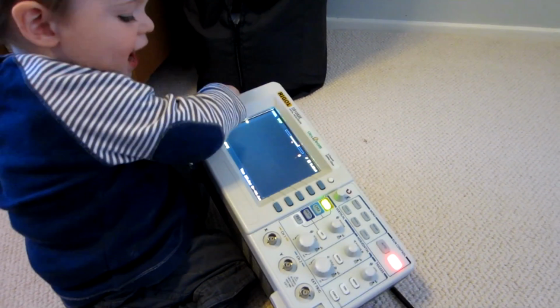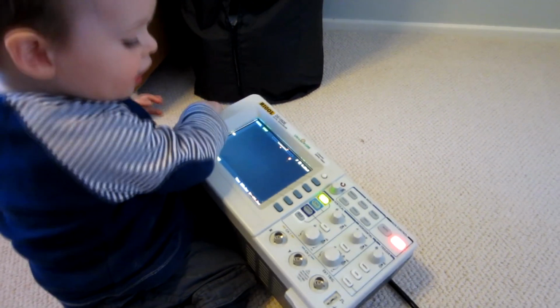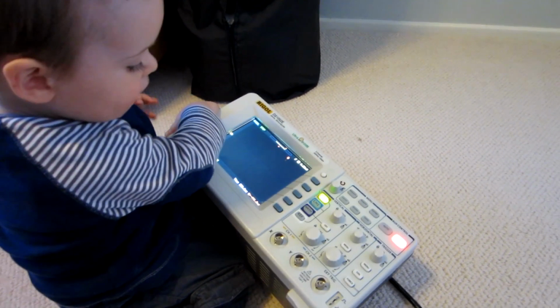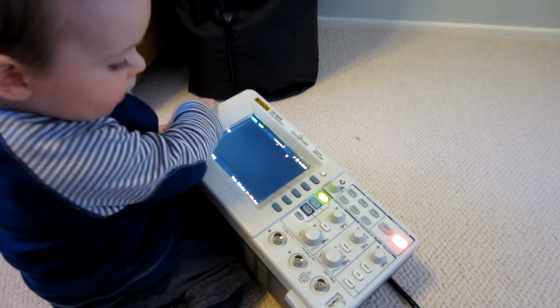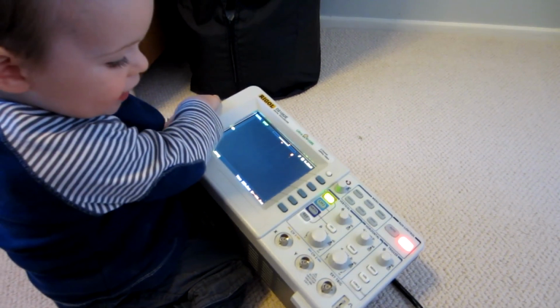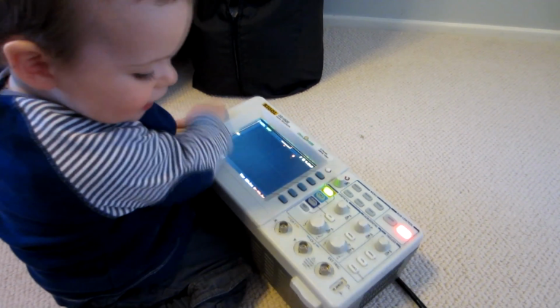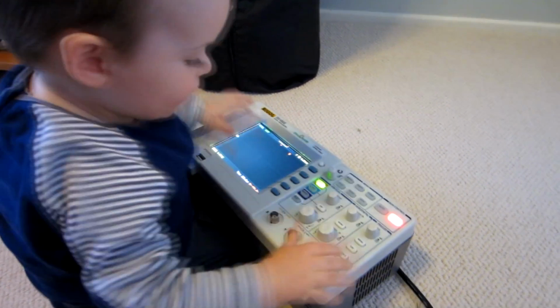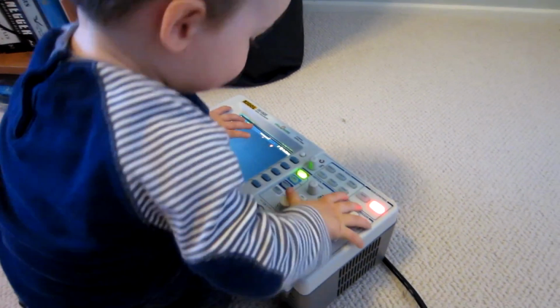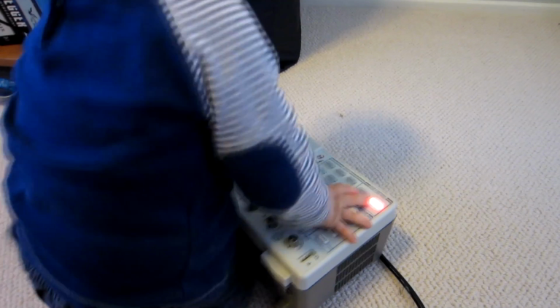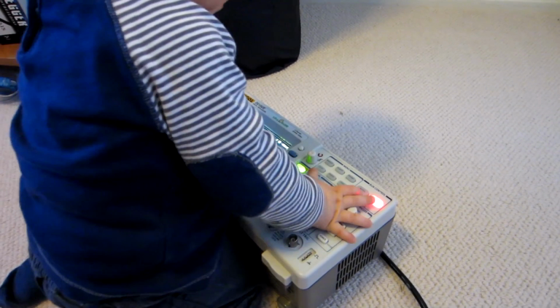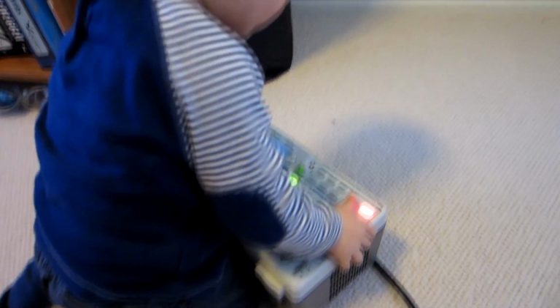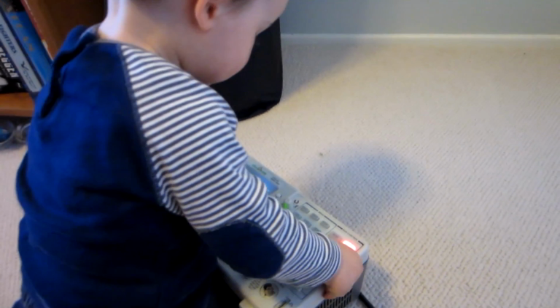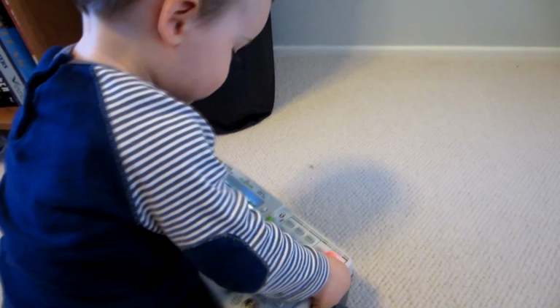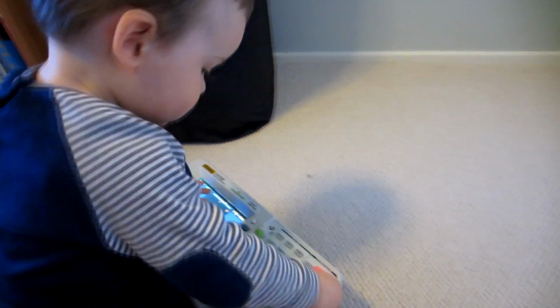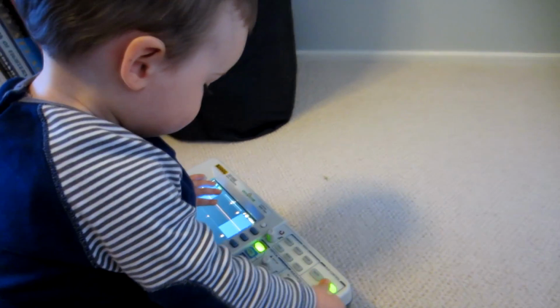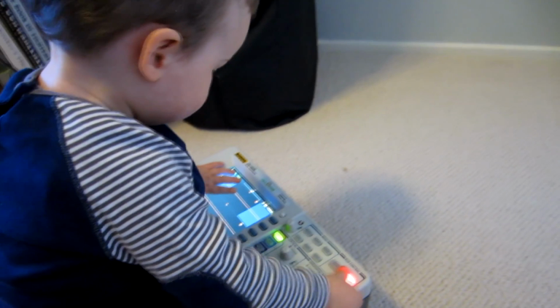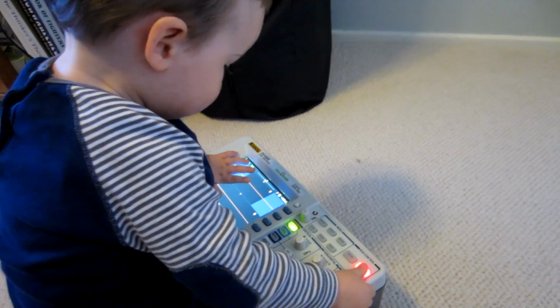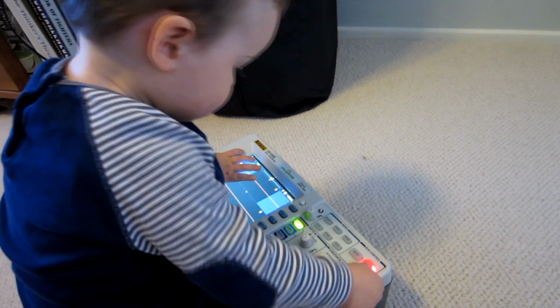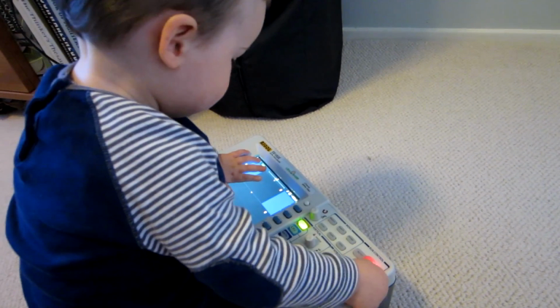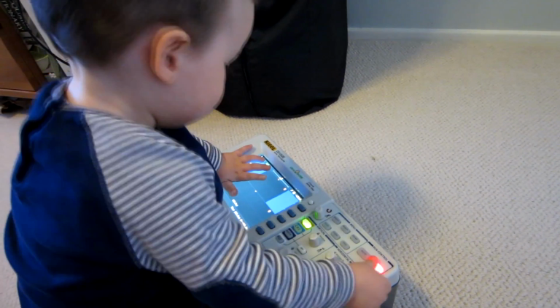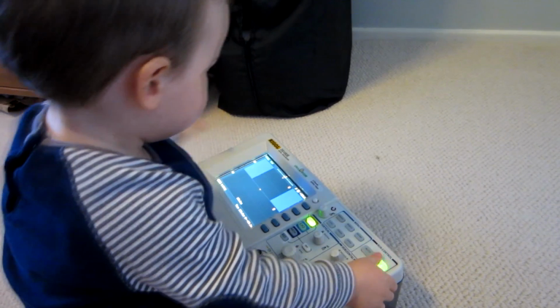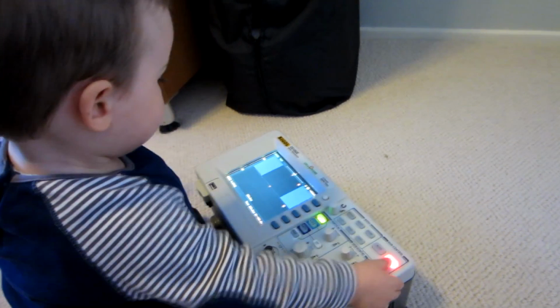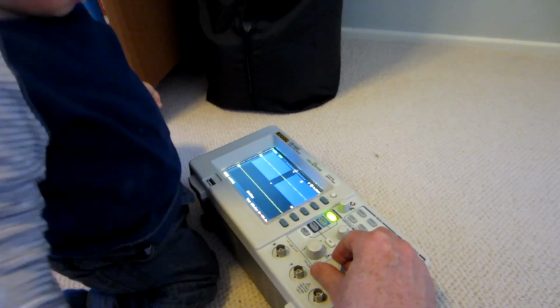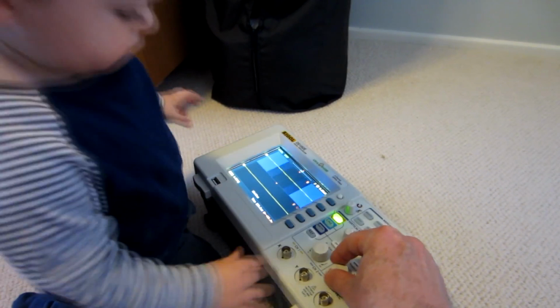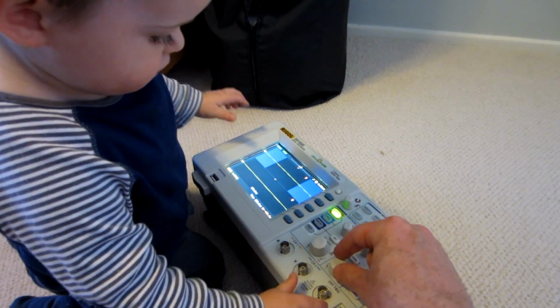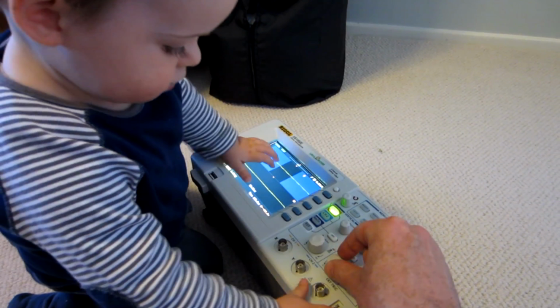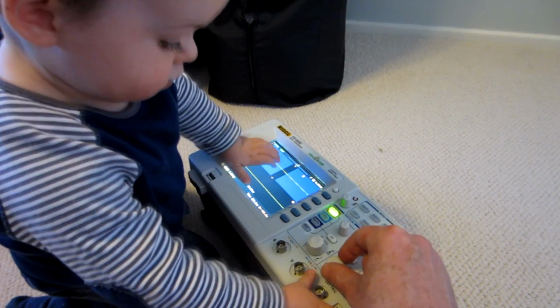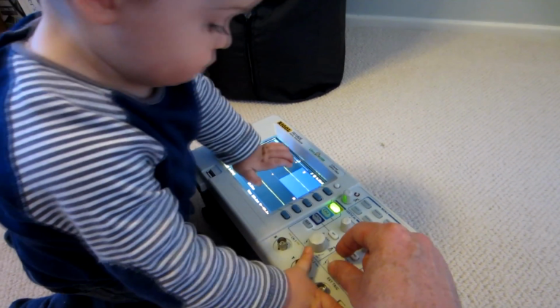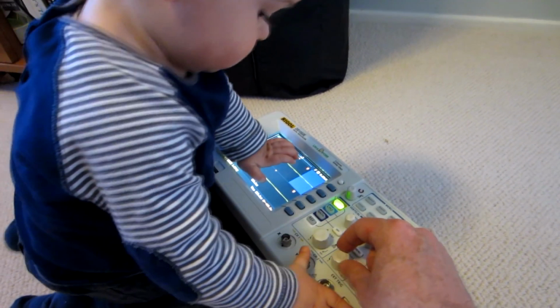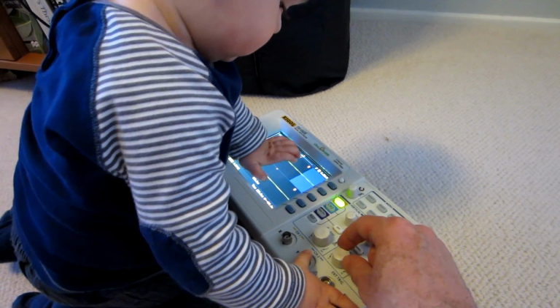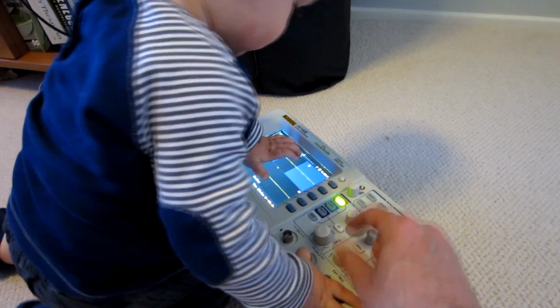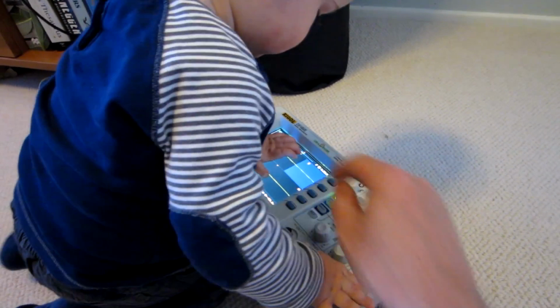That's the power. That's run stop mode. You've mastered that. Look, Sagan, see, I adjust the horizontal. You see it move?